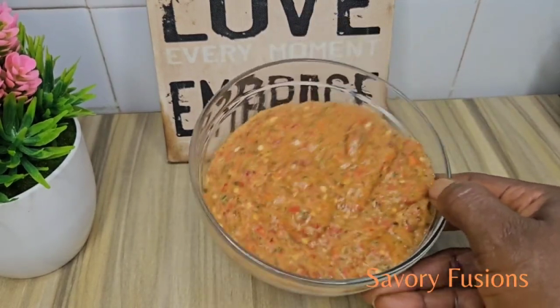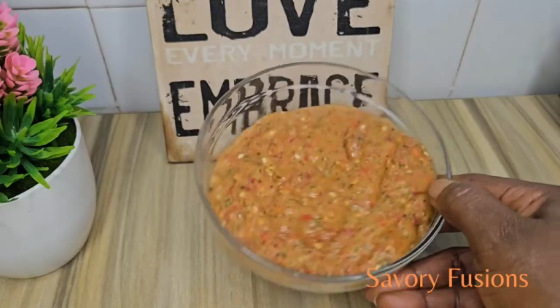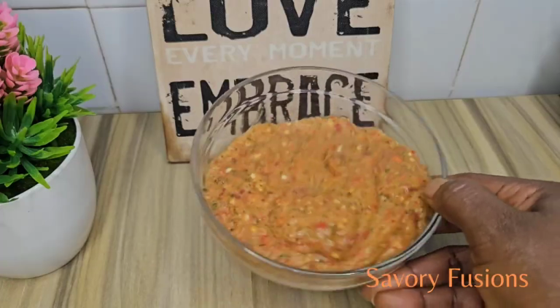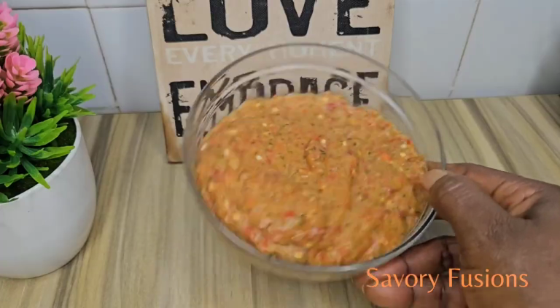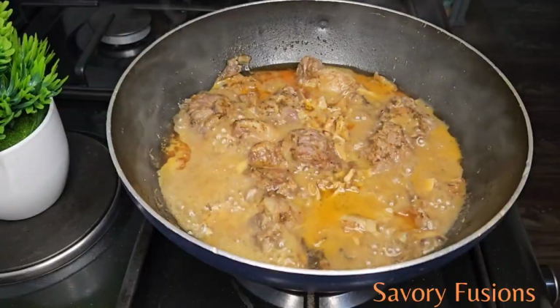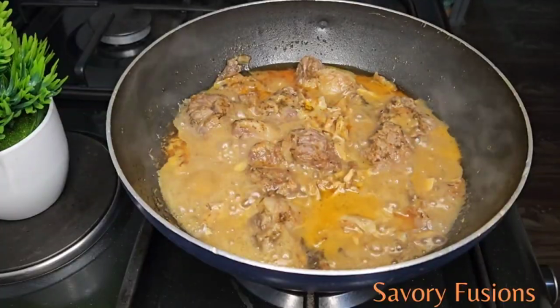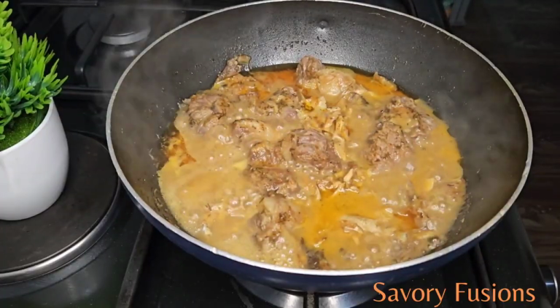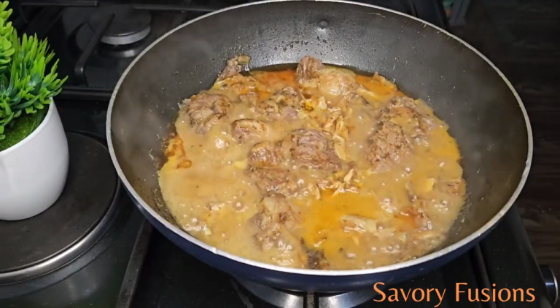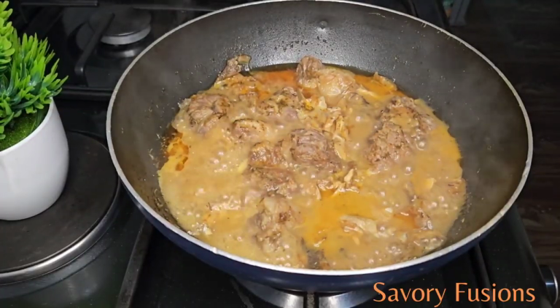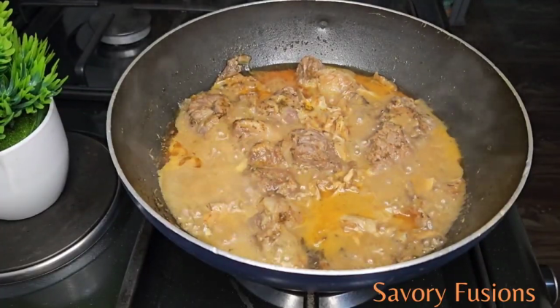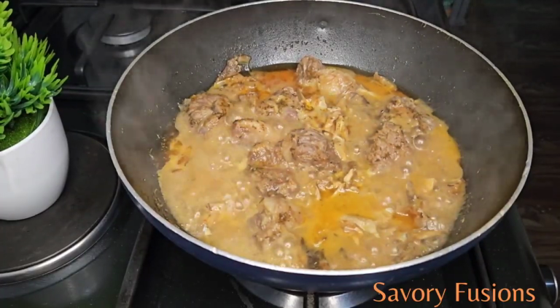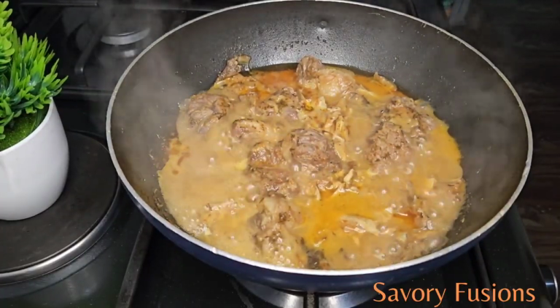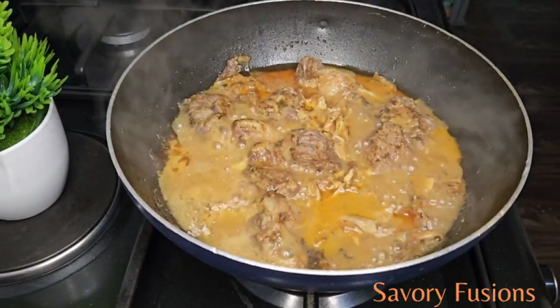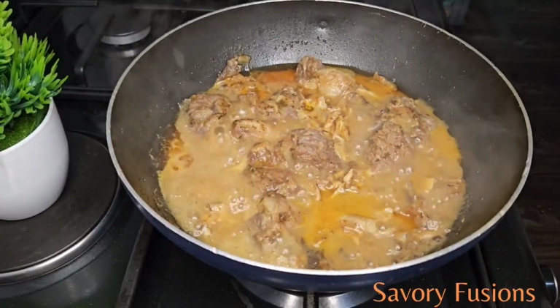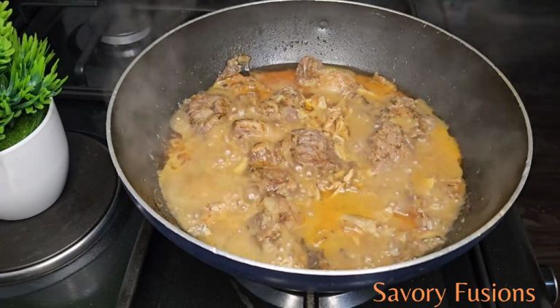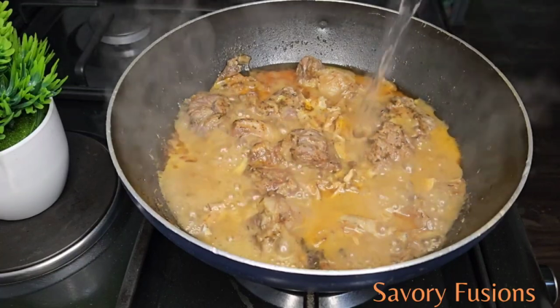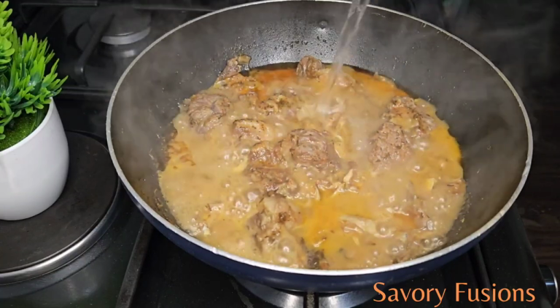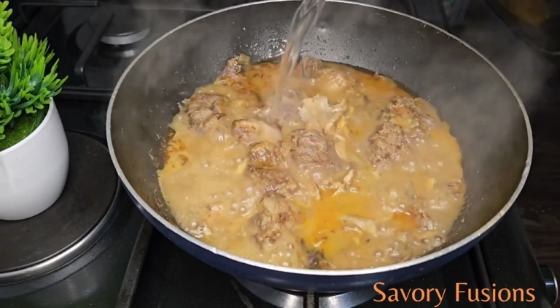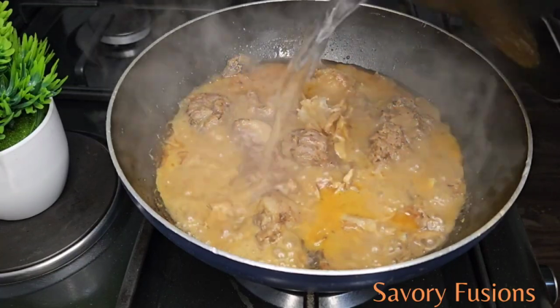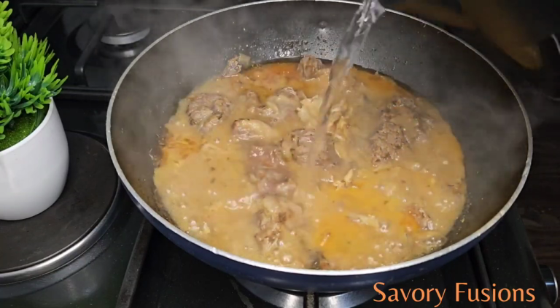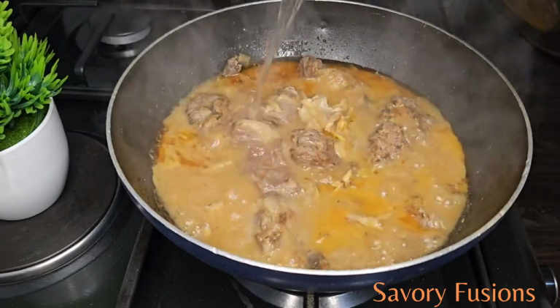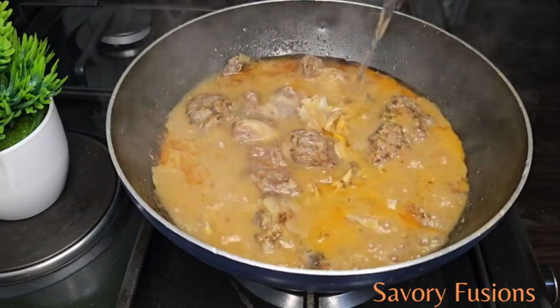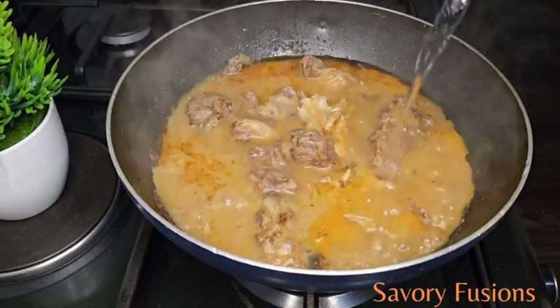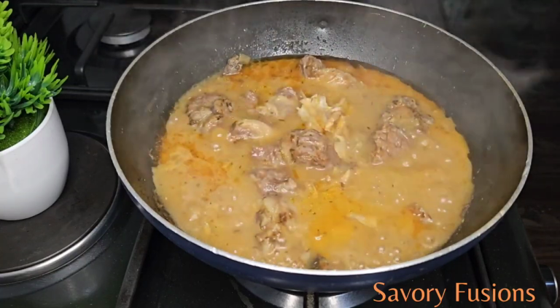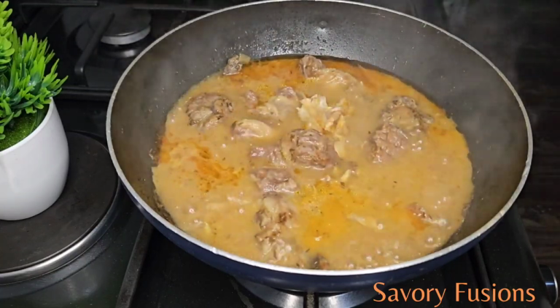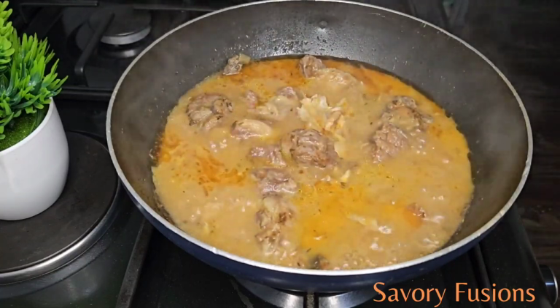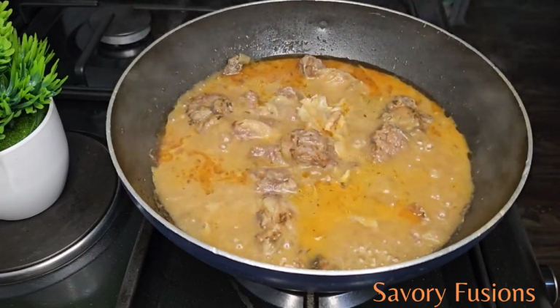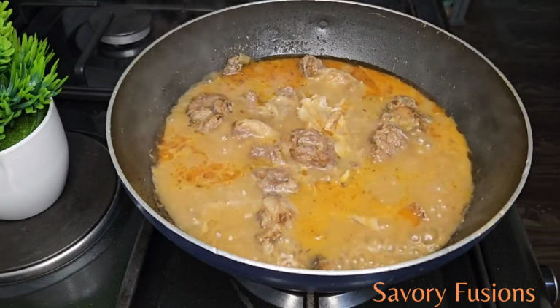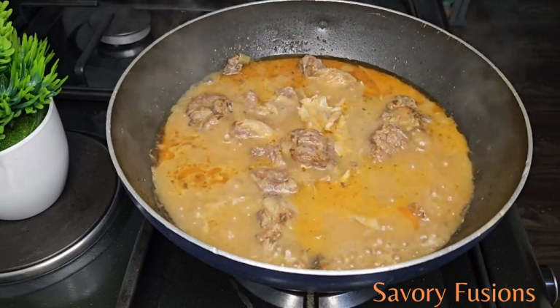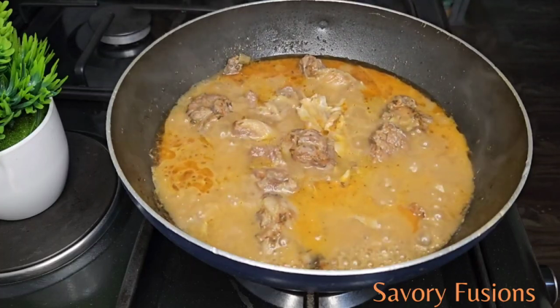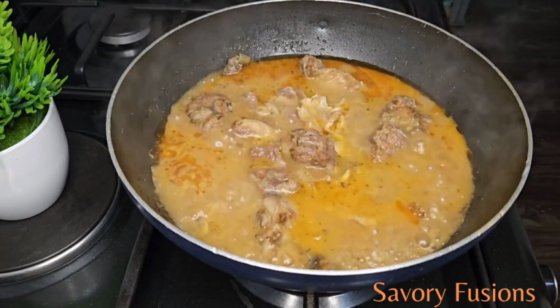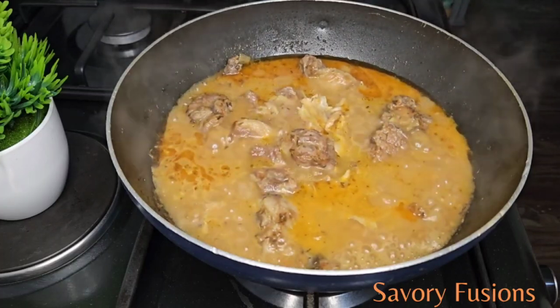Now the meat is tender, I'm going to add my hot water to the soup, add some palm oil, dry fish, give it a little mix, cover it and let it simmer for five minutes.